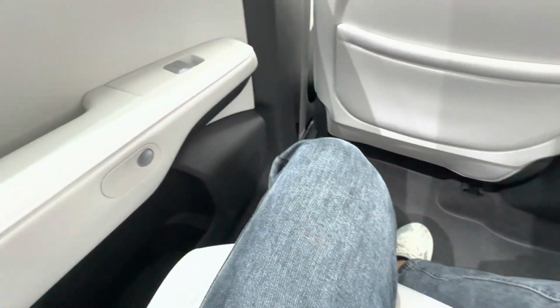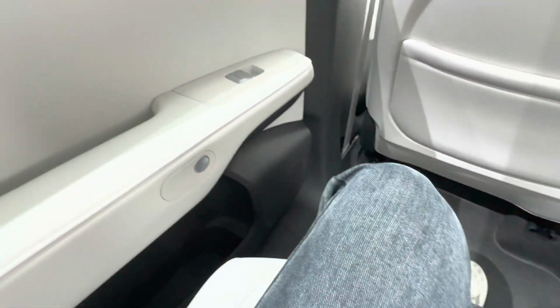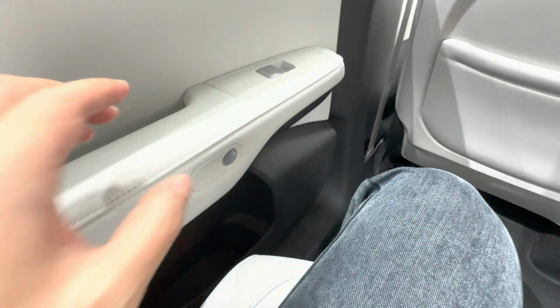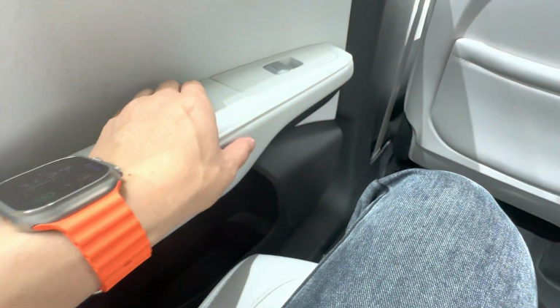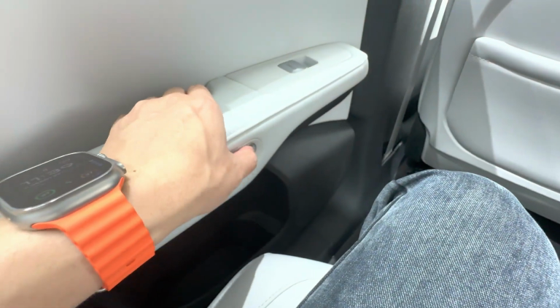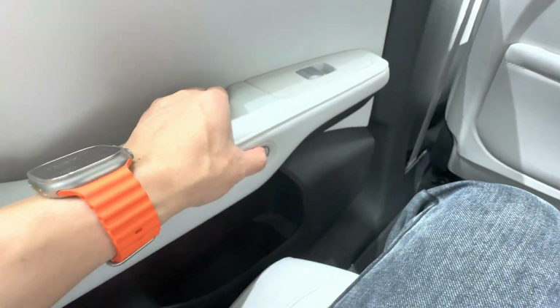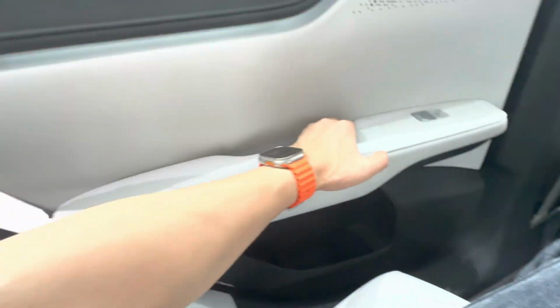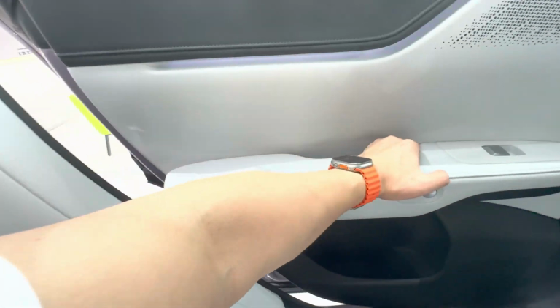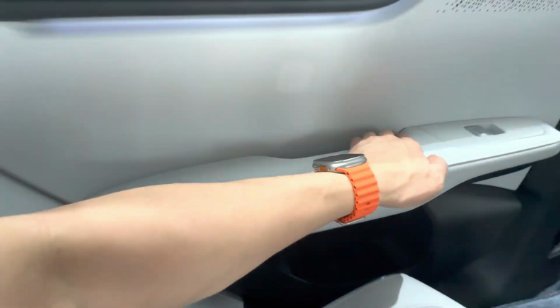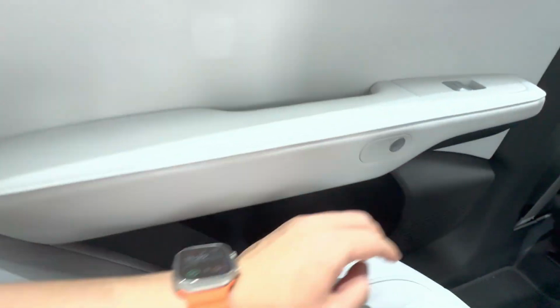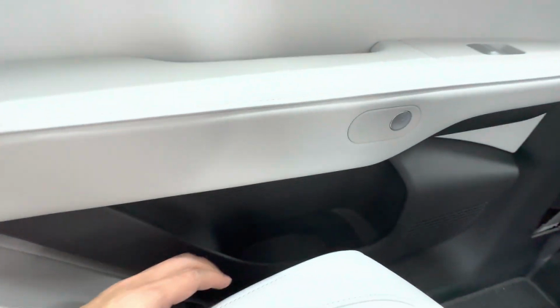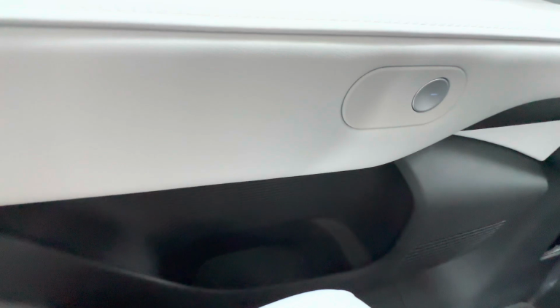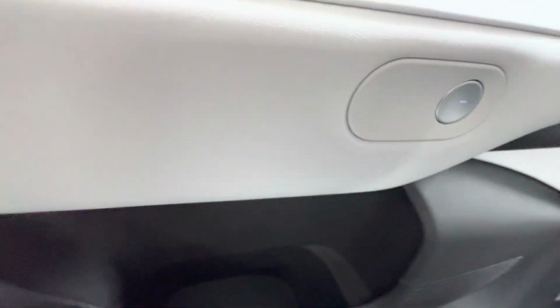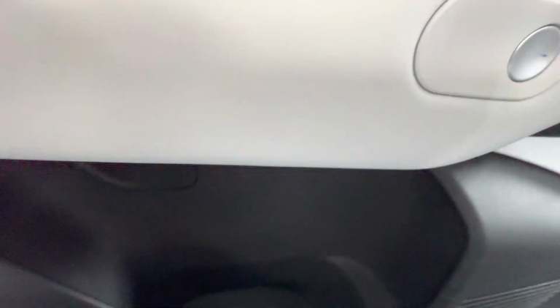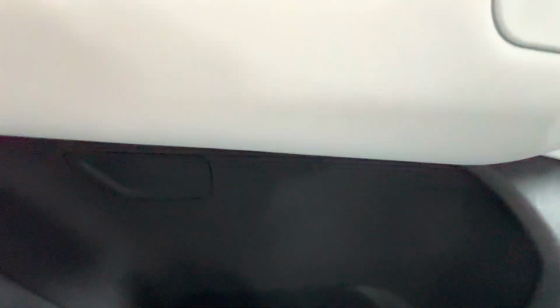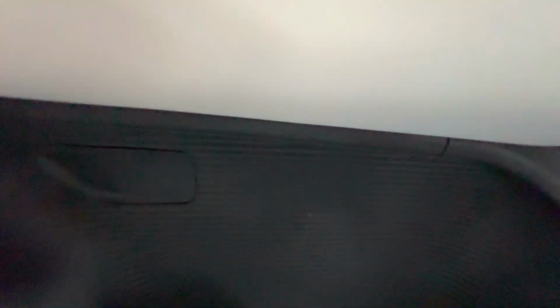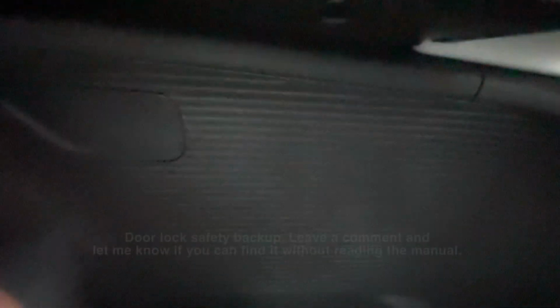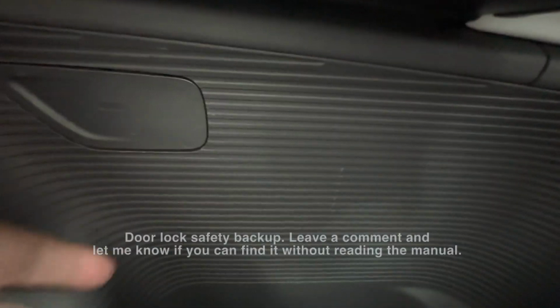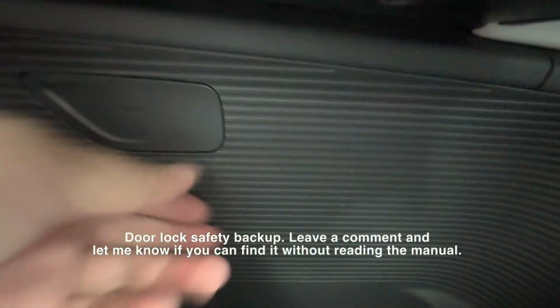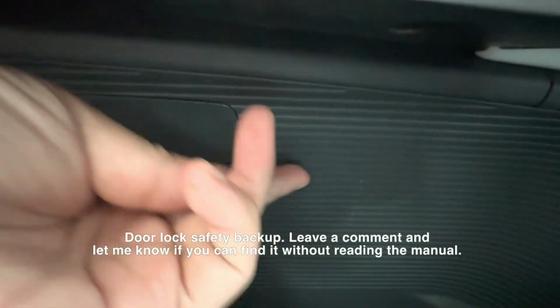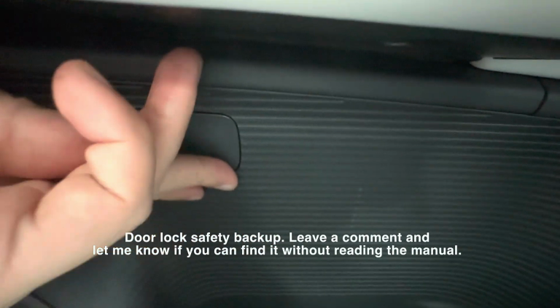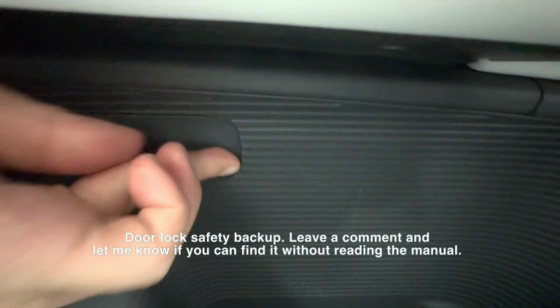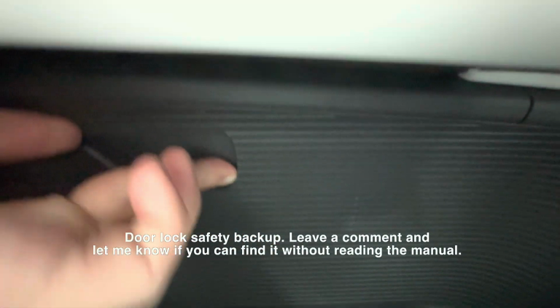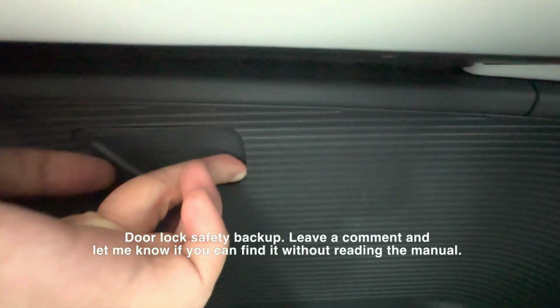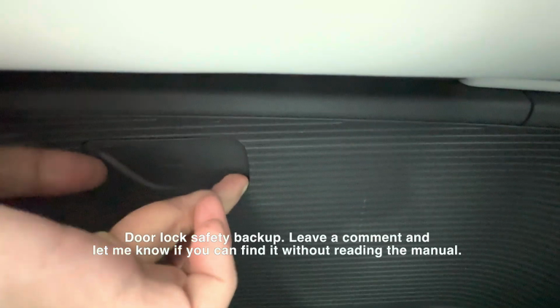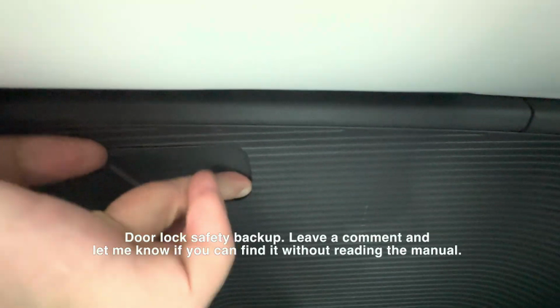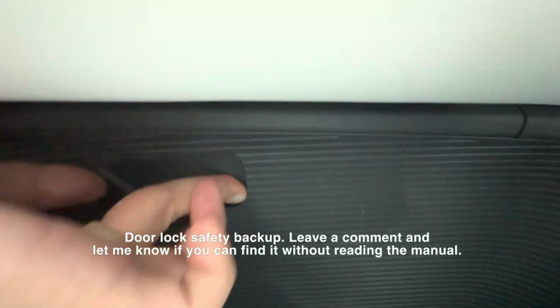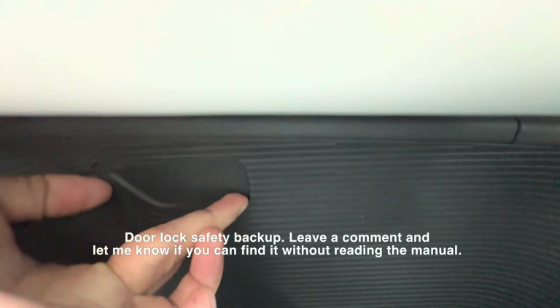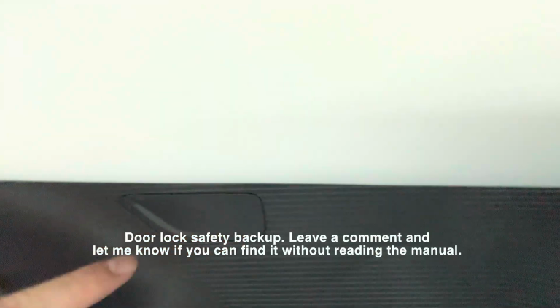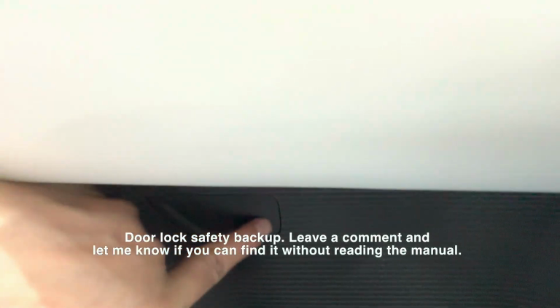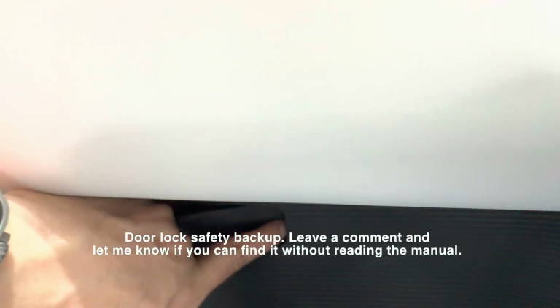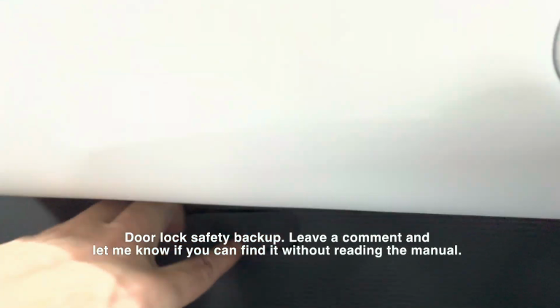The rear doors also come with digital unlock buttons. At first I couldn't find the safety door lock backup lever, but after taking a closer look at the panel, I noticed a small difference. After fumbling around with it for a bit, I finally opened the small cover and found the pull ring to unlock the door.